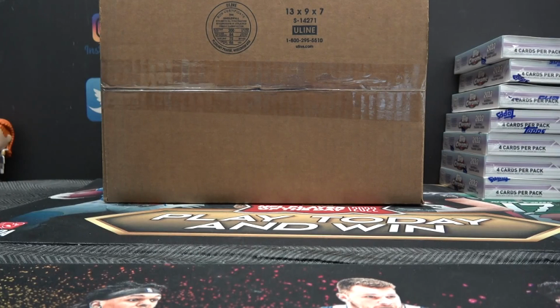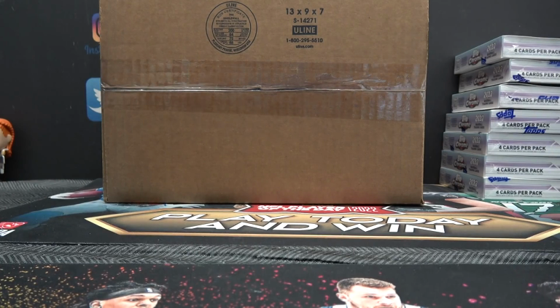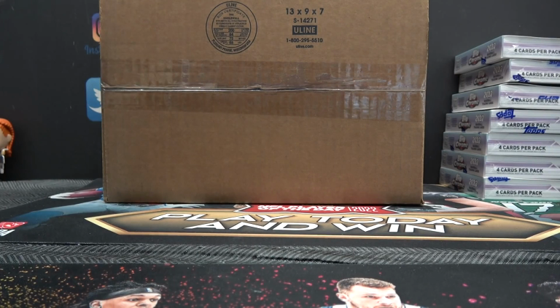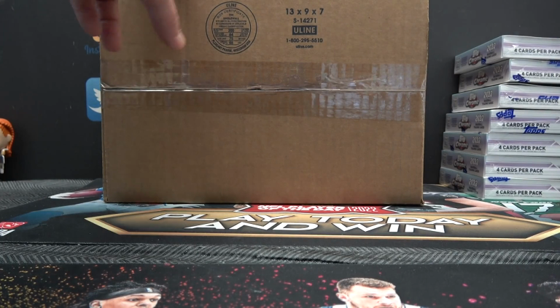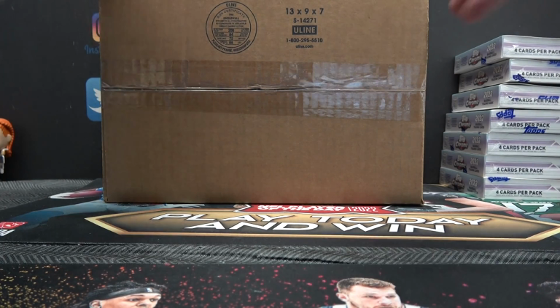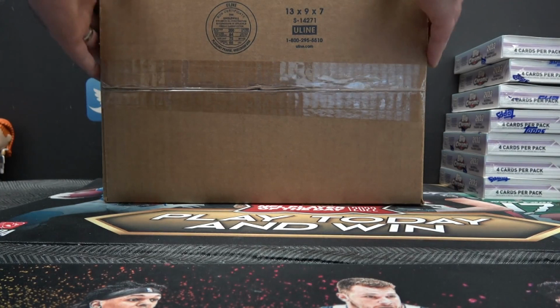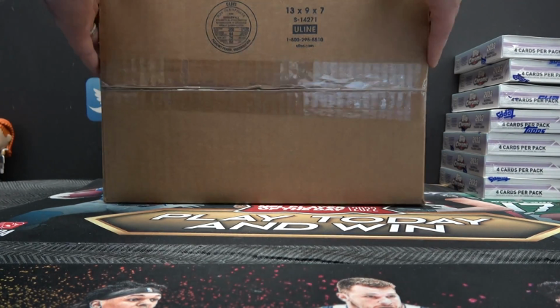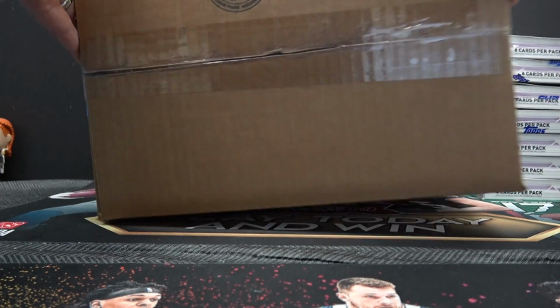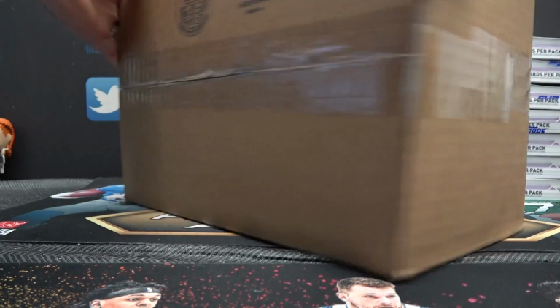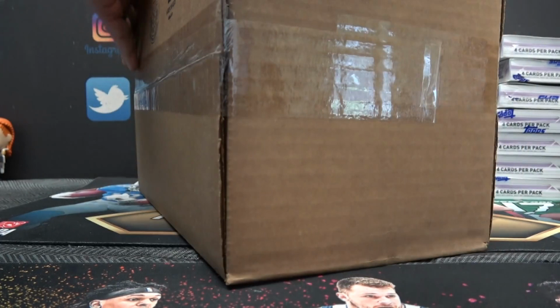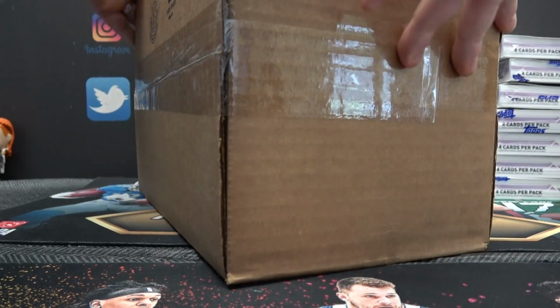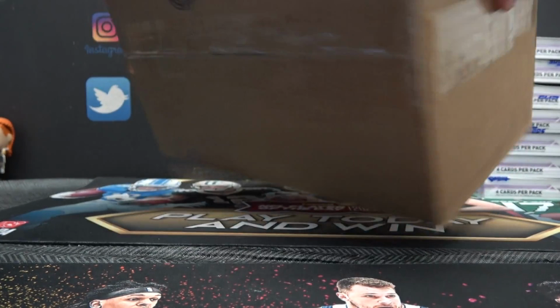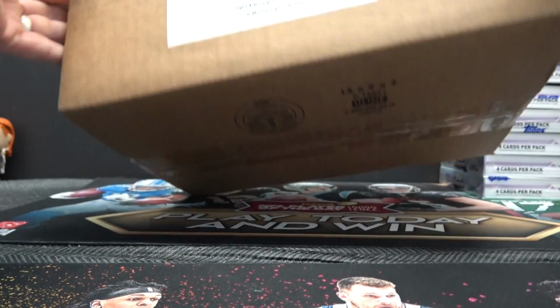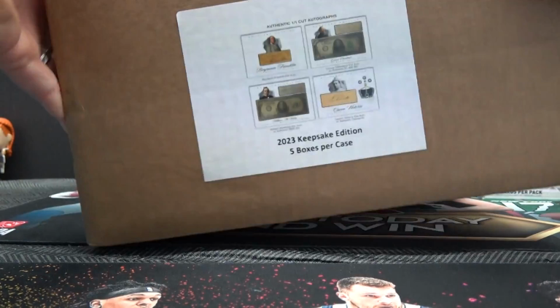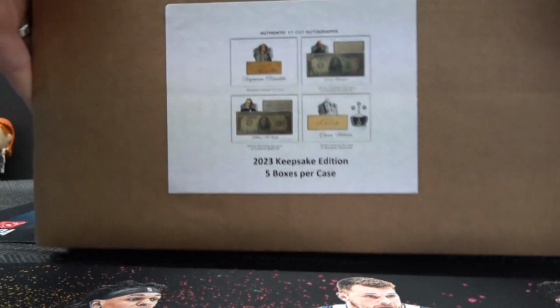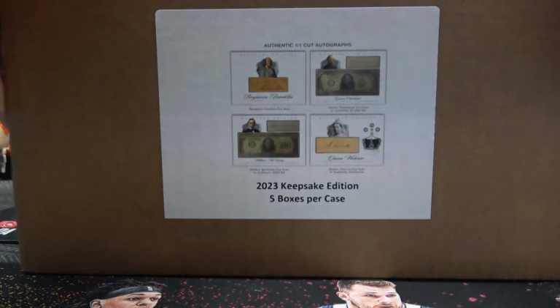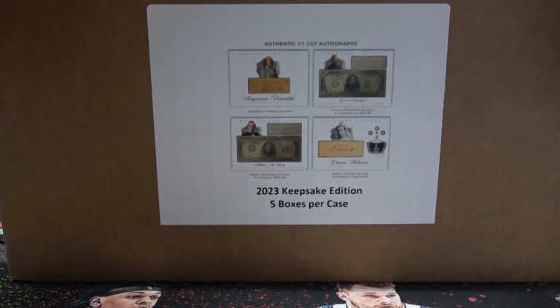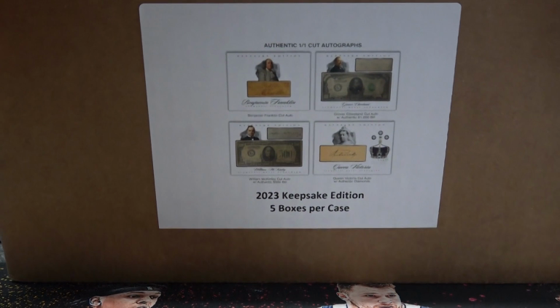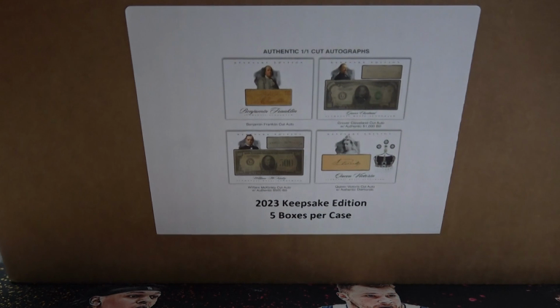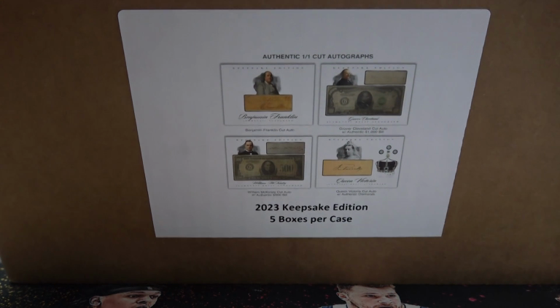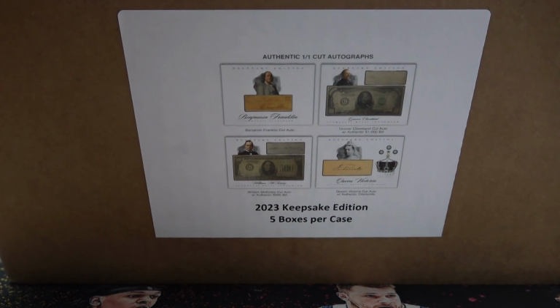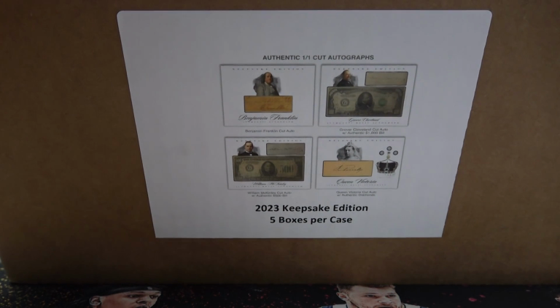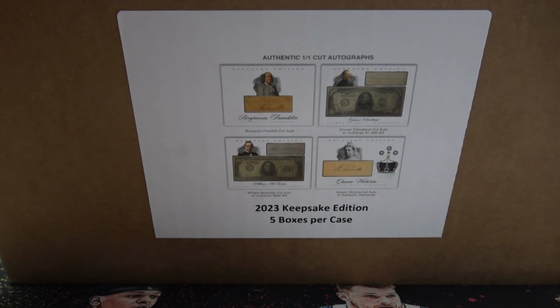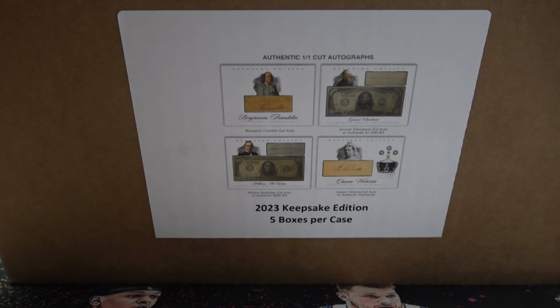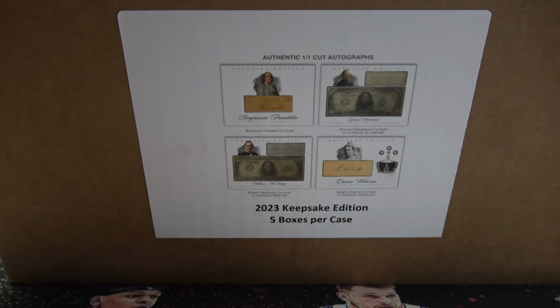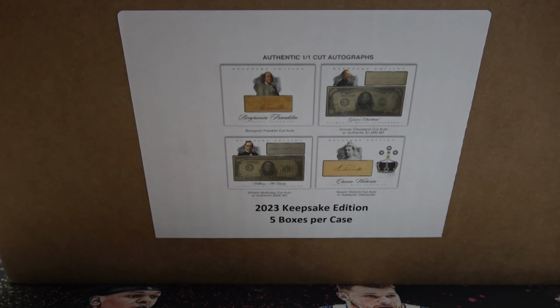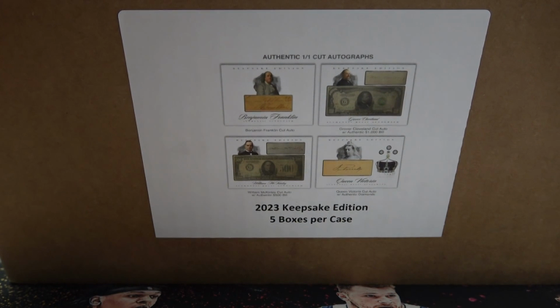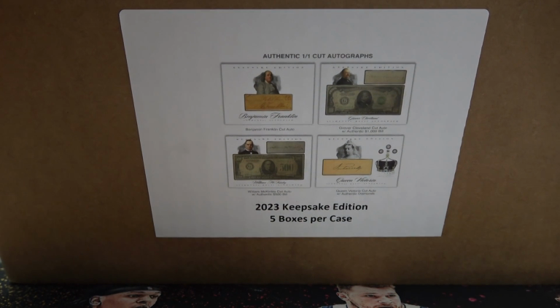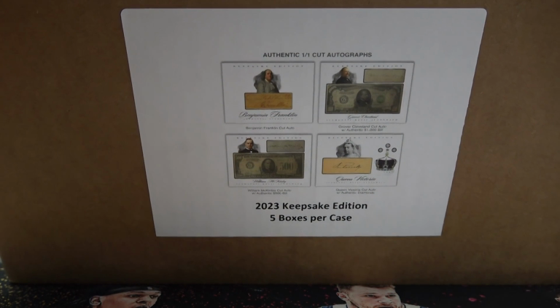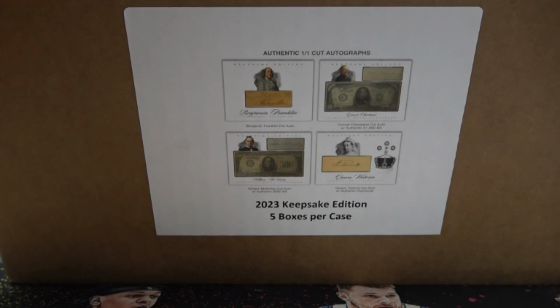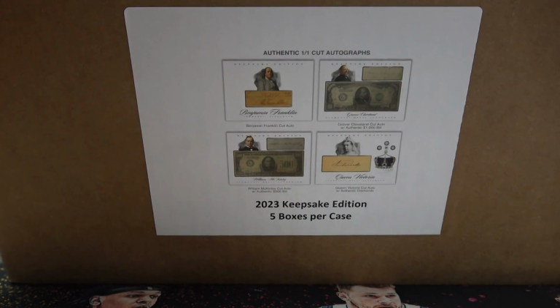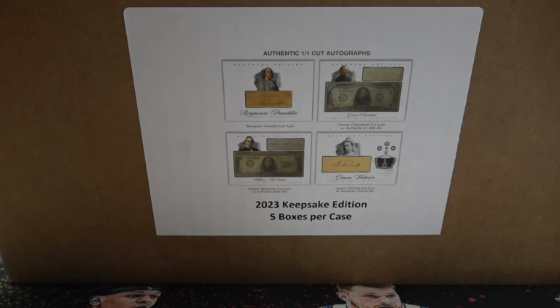This is for LV Luke. Luke is going to try this — it just came out today. I forgot it was coming in. It's called 23 Keepsake Edition from Superbrake.